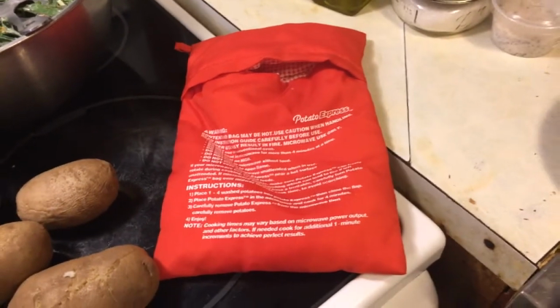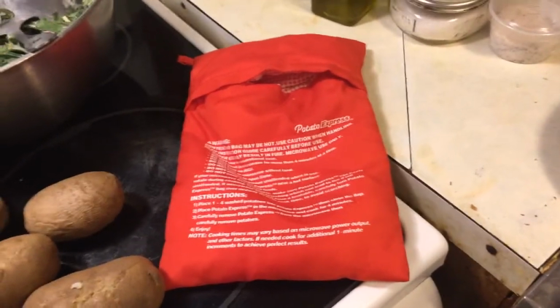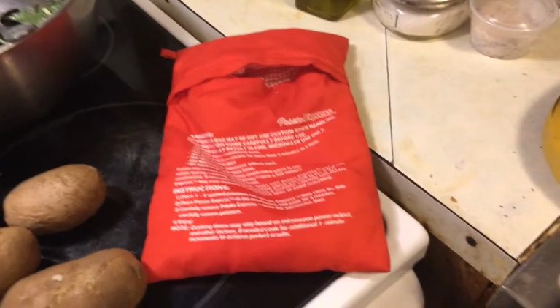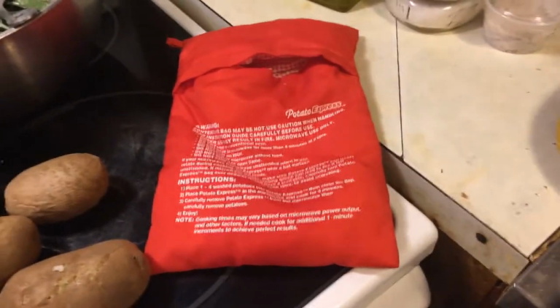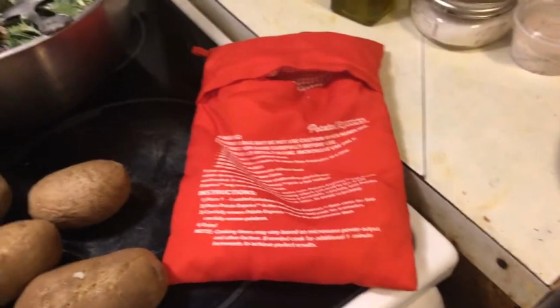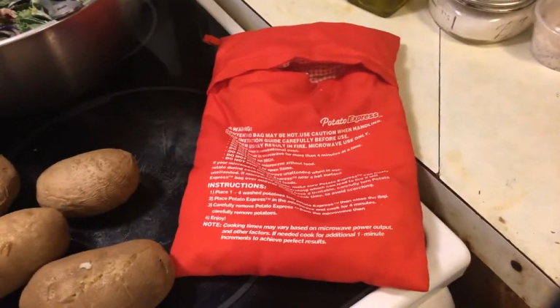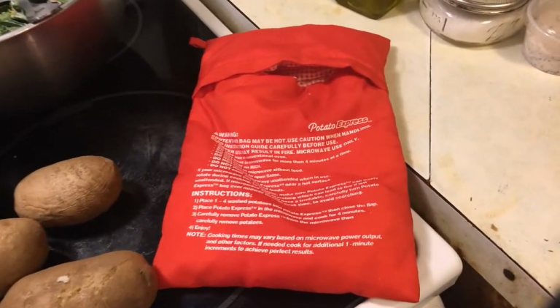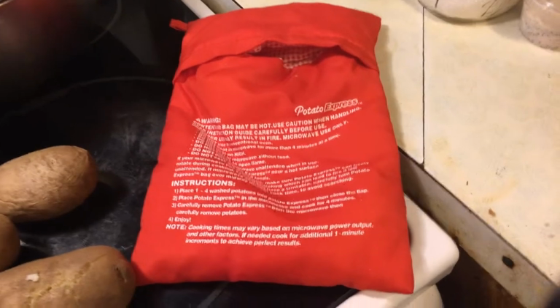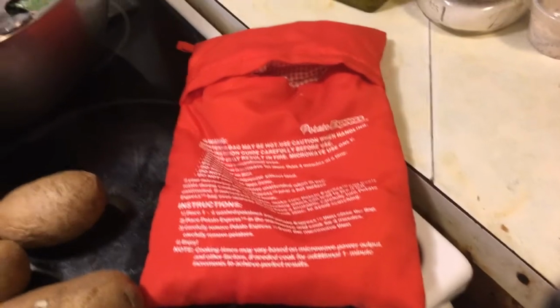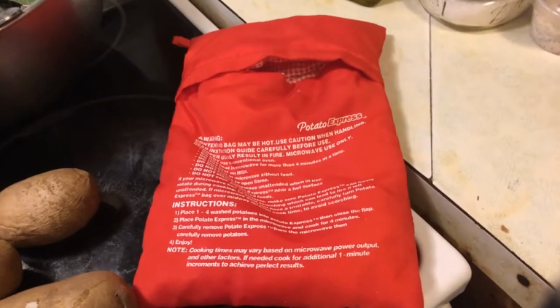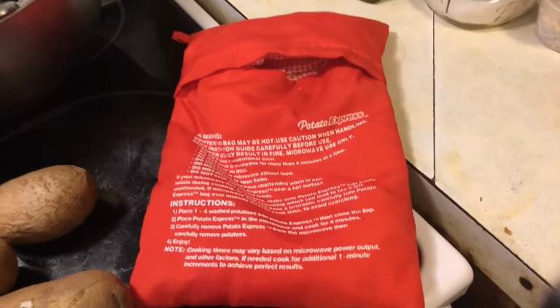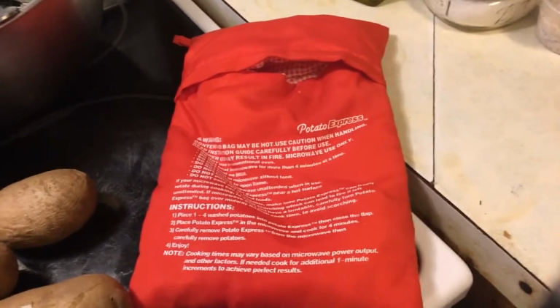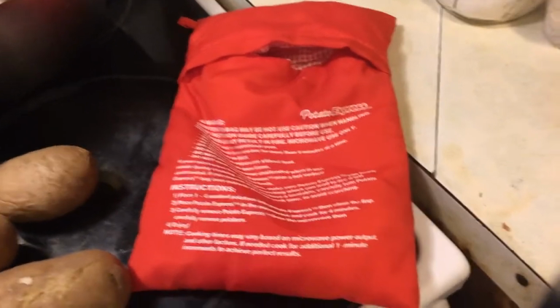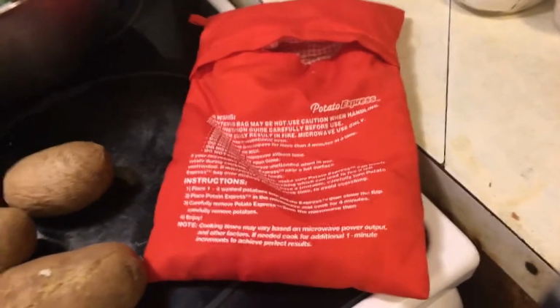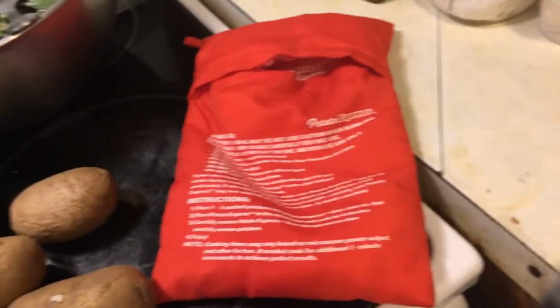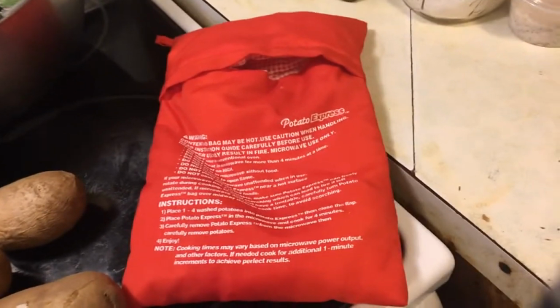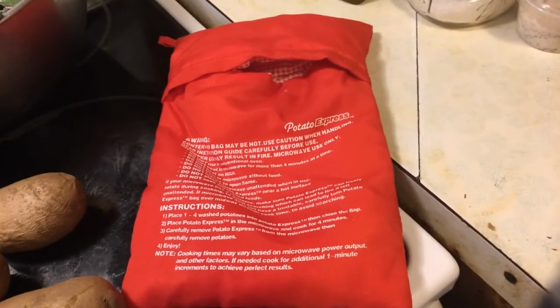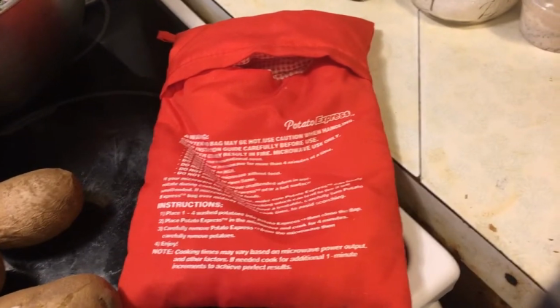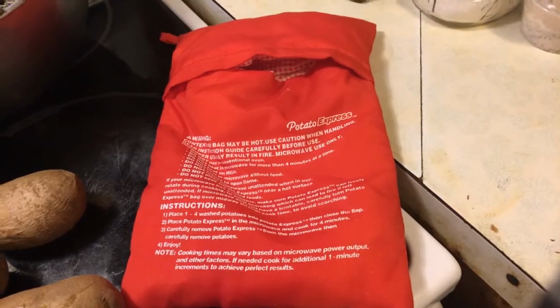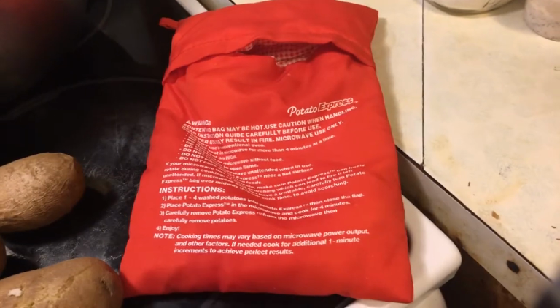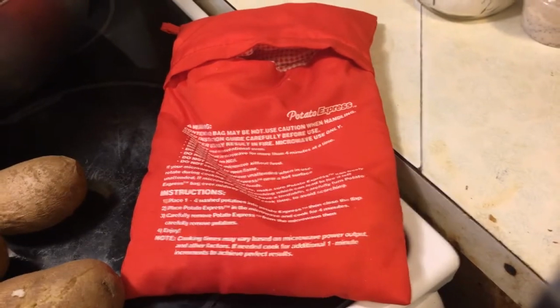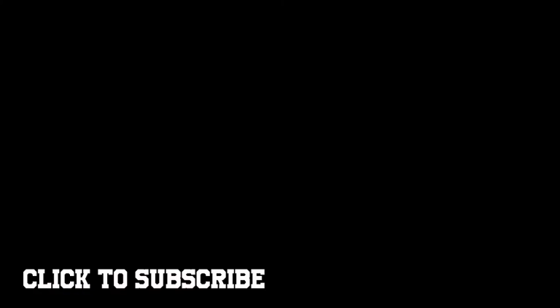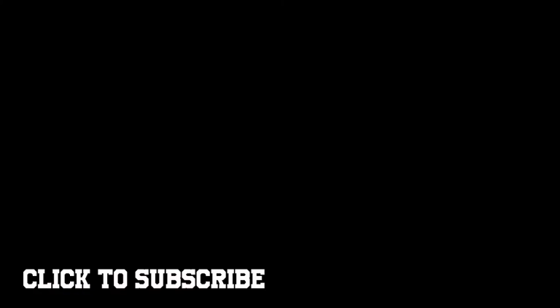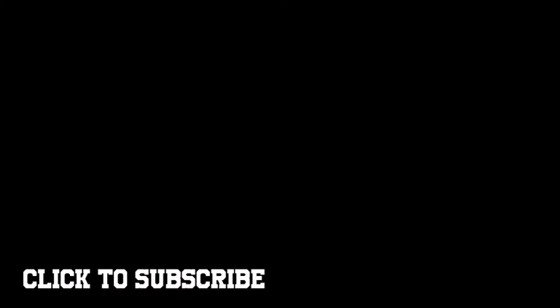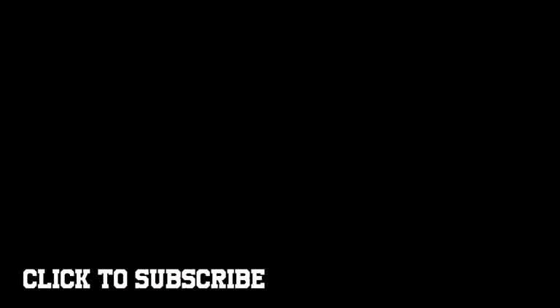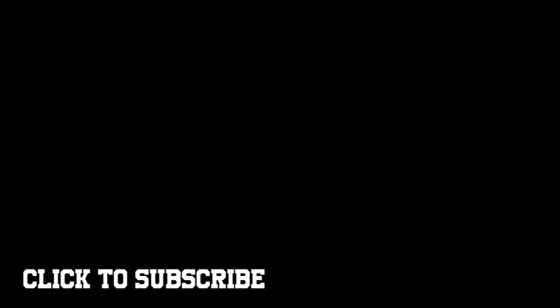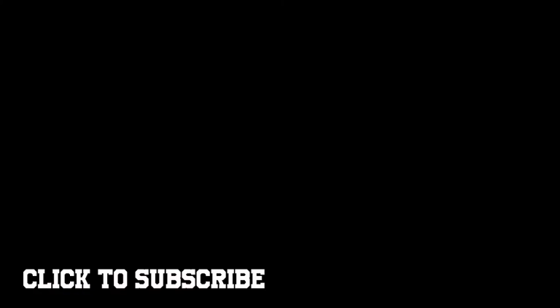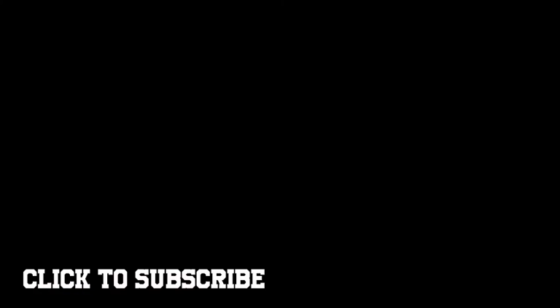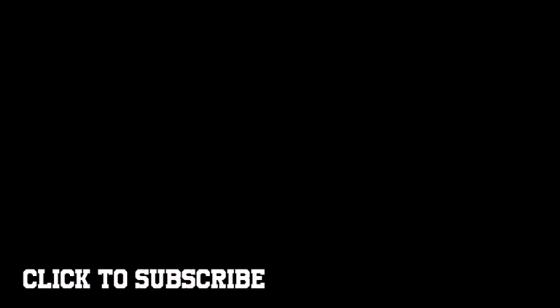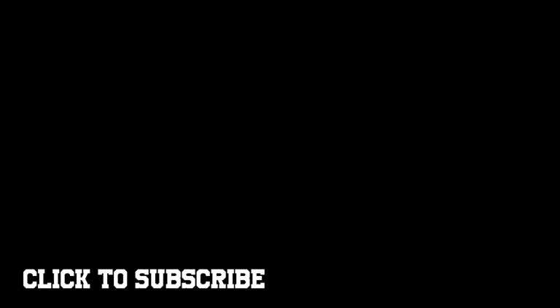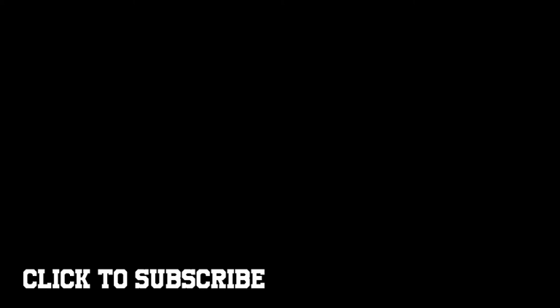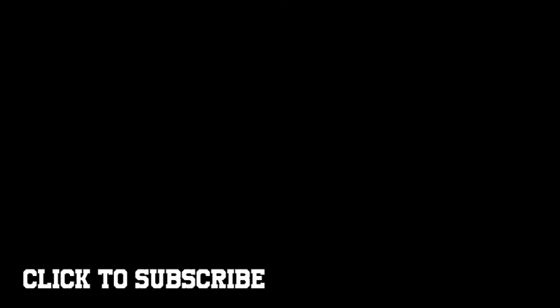That's the pot scrubber and the Potato Express bag — both of them worked as they're supposed to. Thank you guys for watching. If you have any questions, throw them in the comments below. Don't forget to like and subscribe.